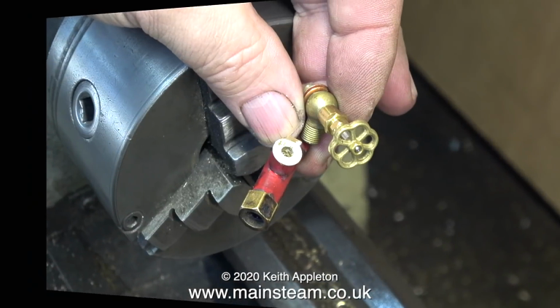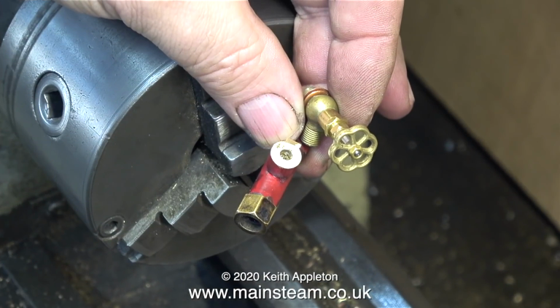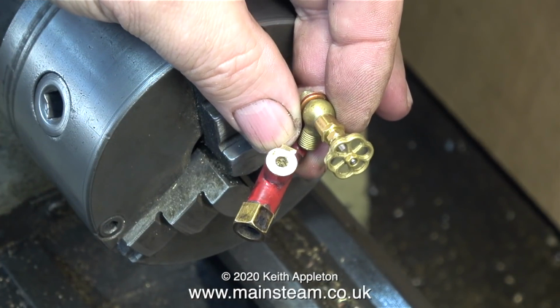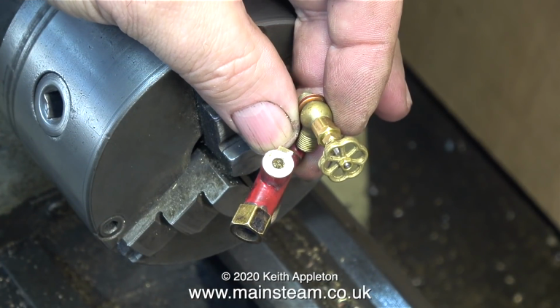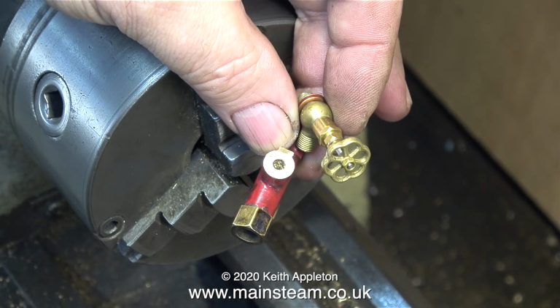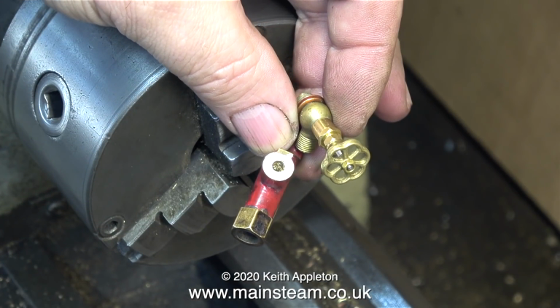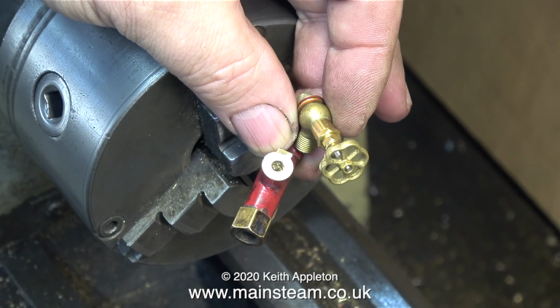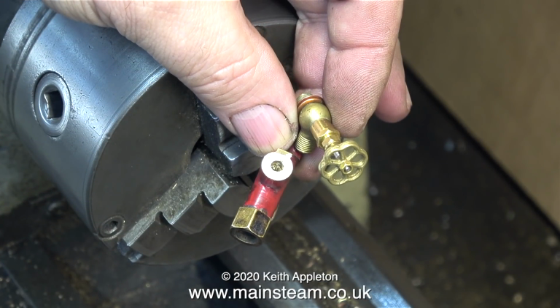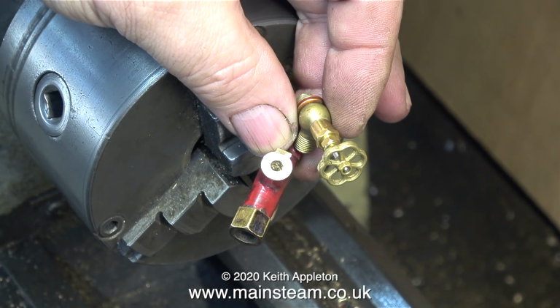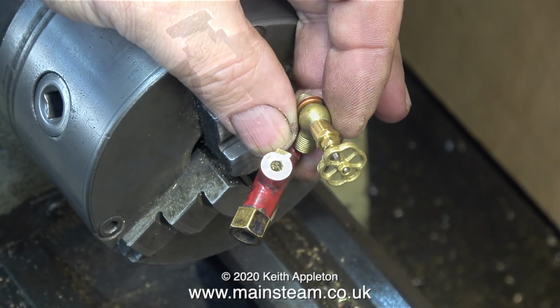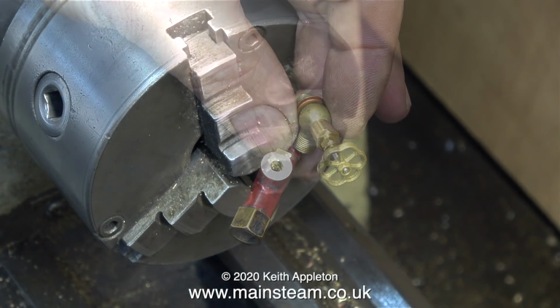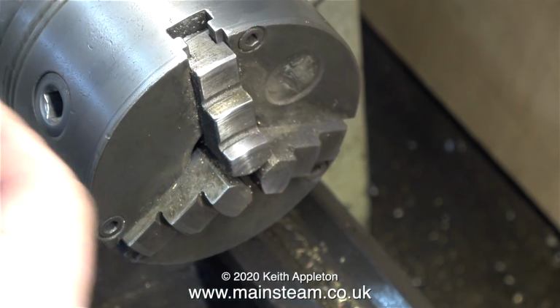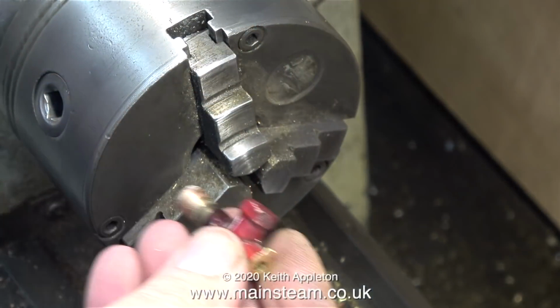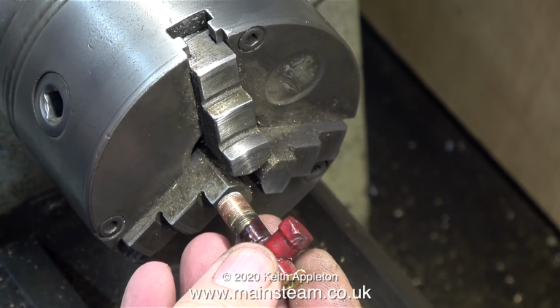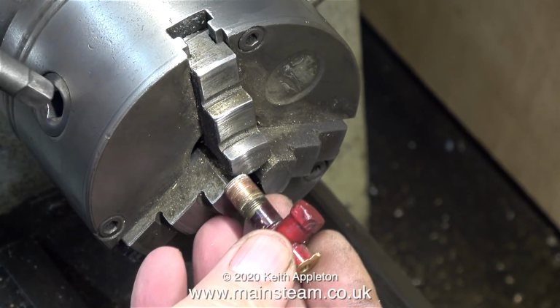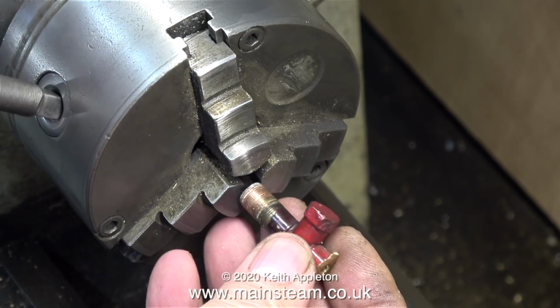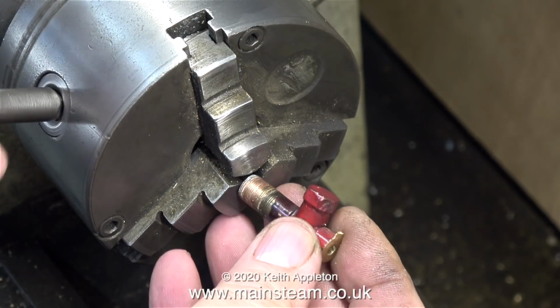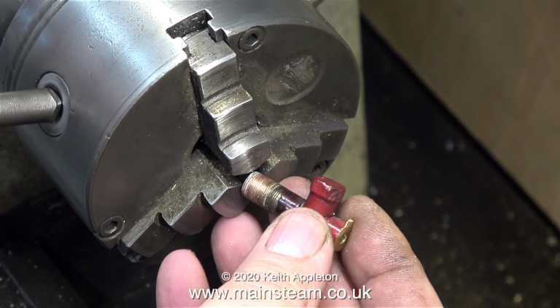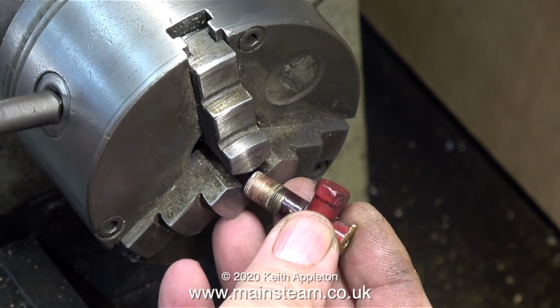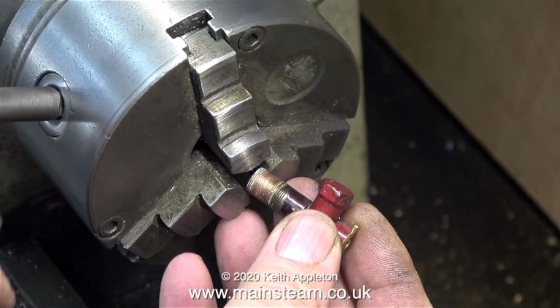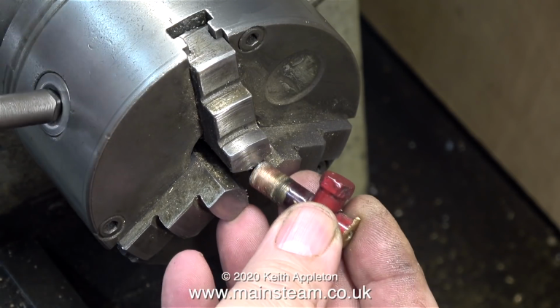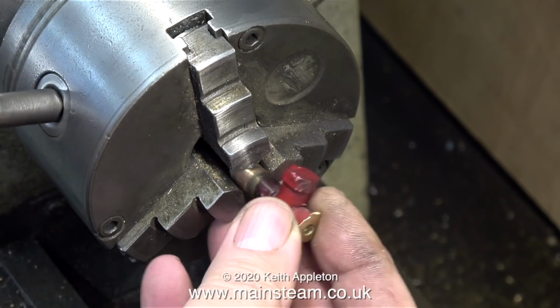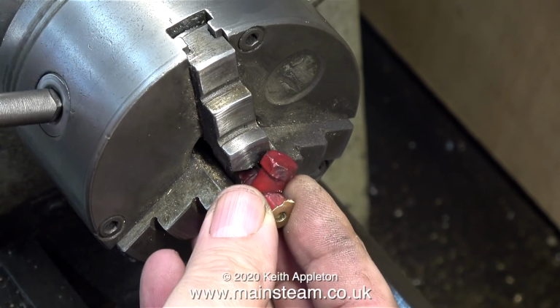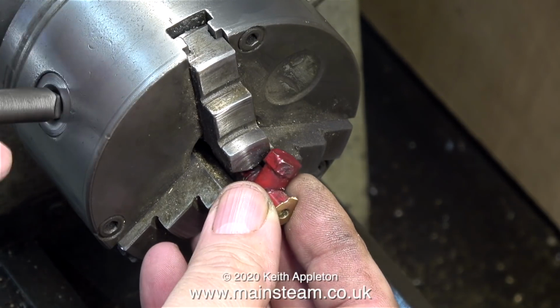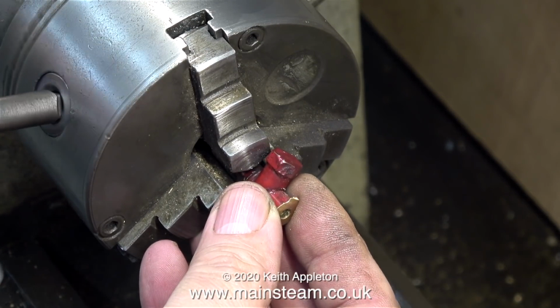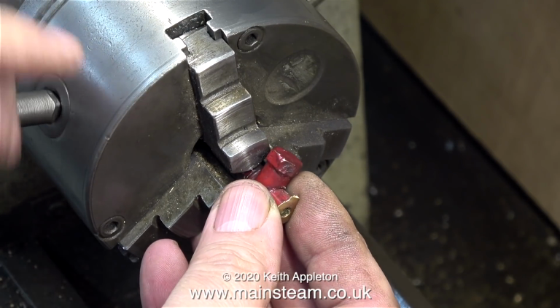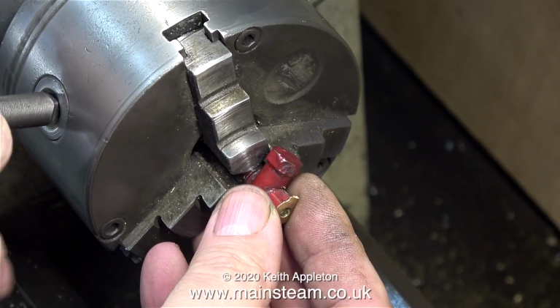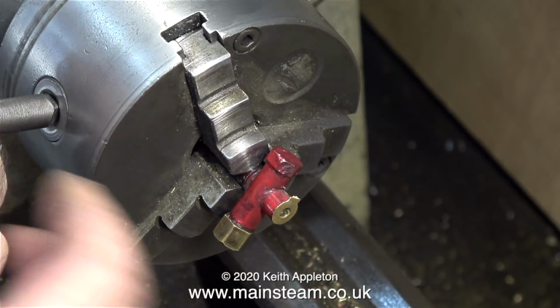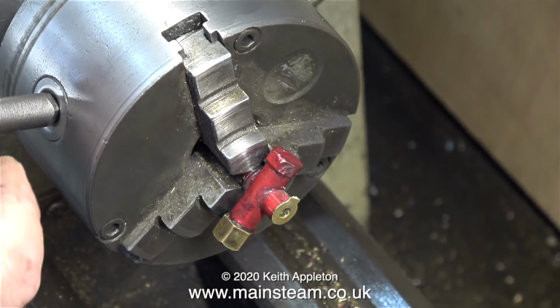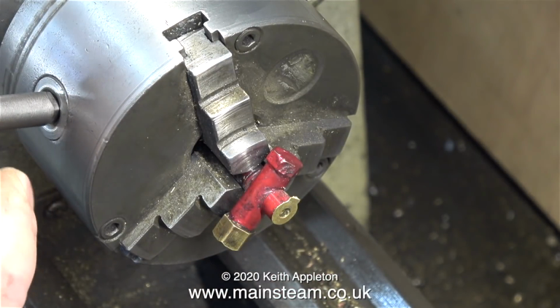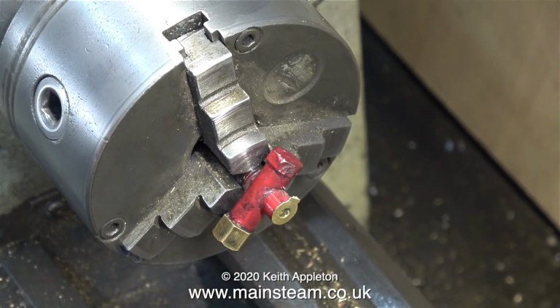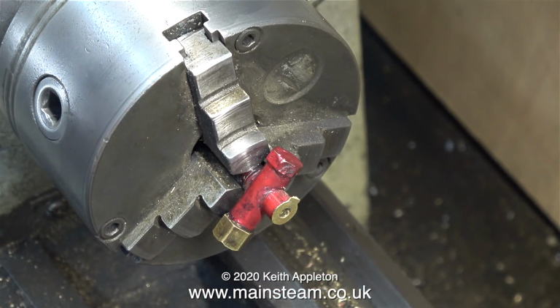In my box of very small globe valves, I found this one. It's a quarter by 40, 90-degree globe valve, and it's perfect for the job. Even if this one starts to leak, it's a very simple job in the future to just change the globe valve.